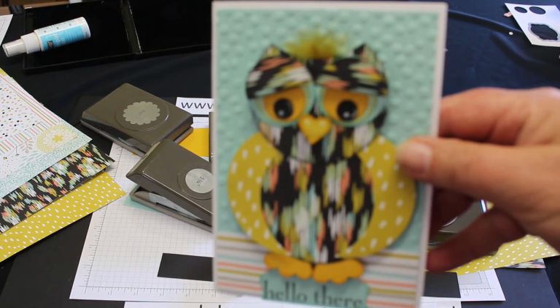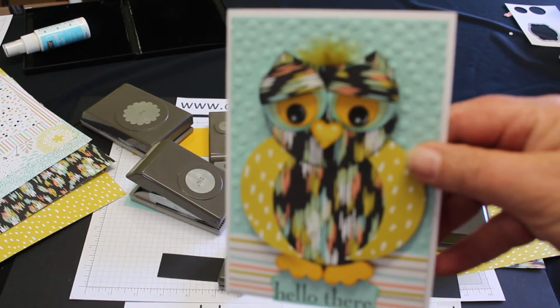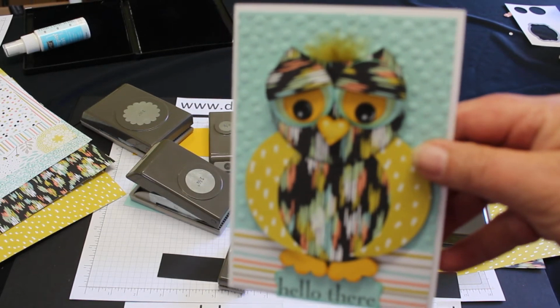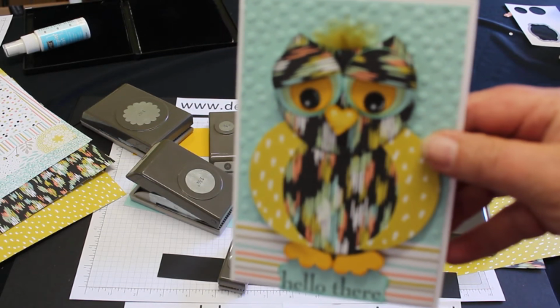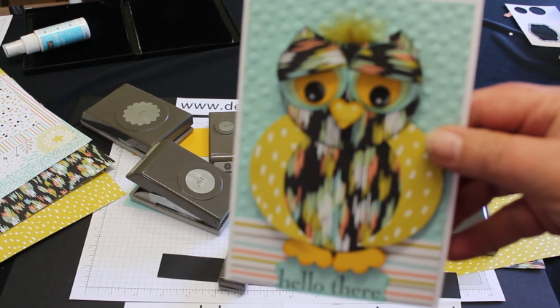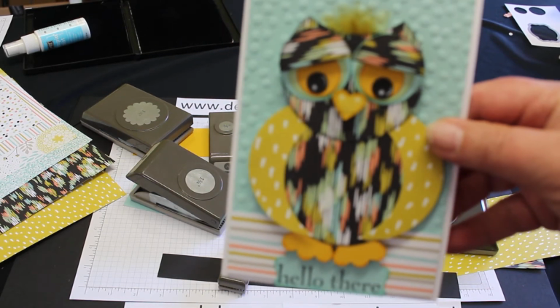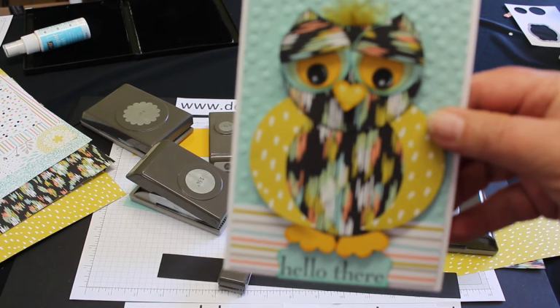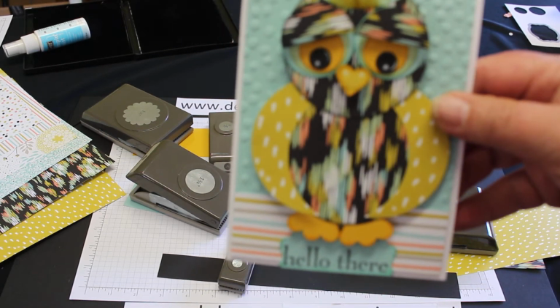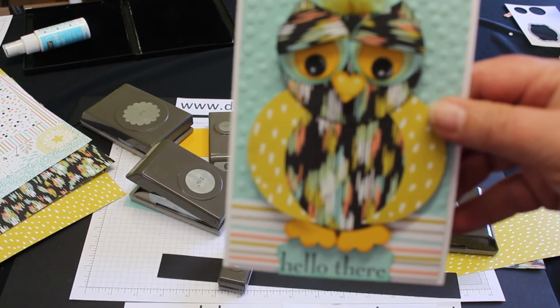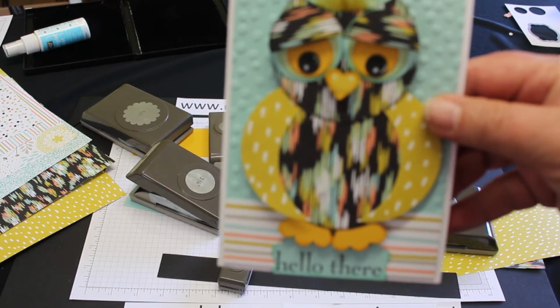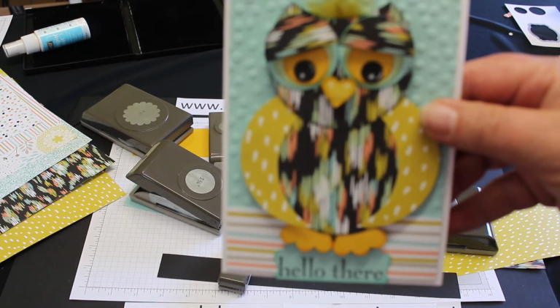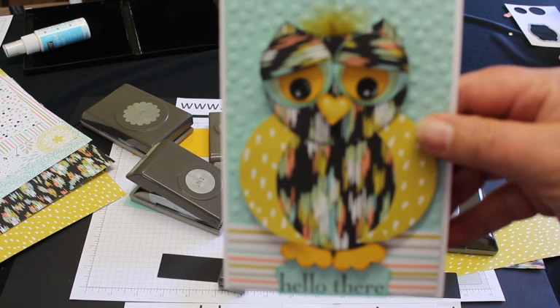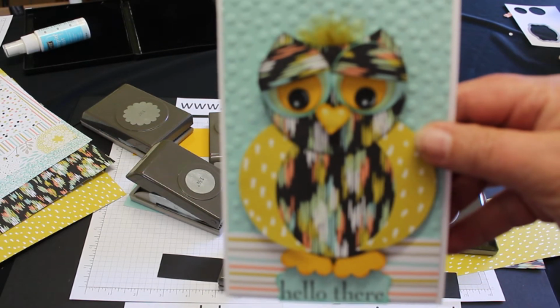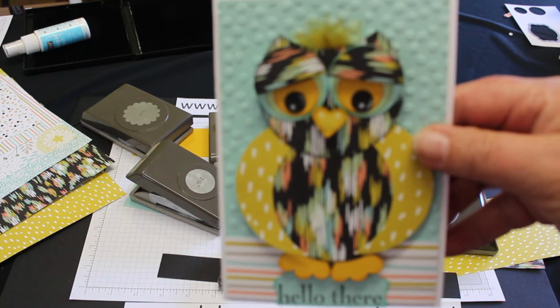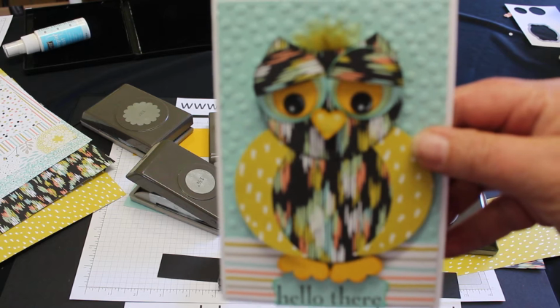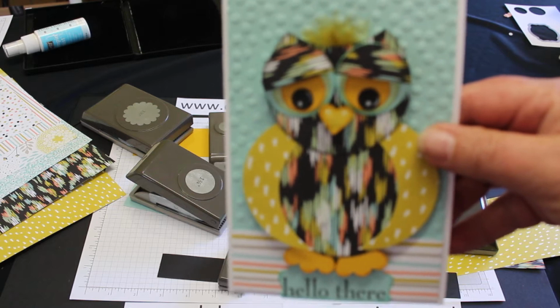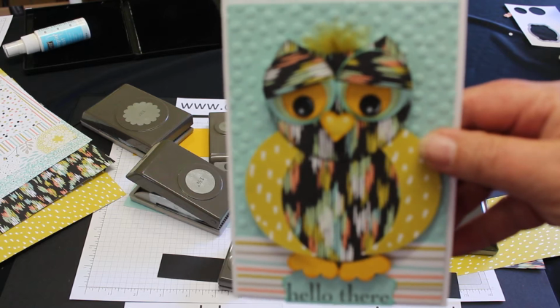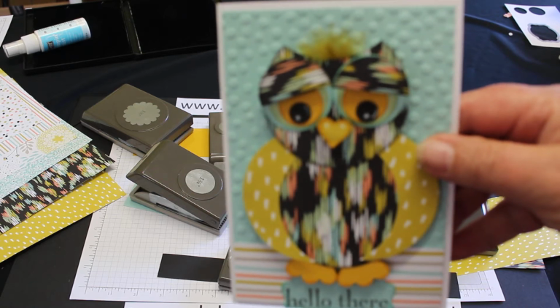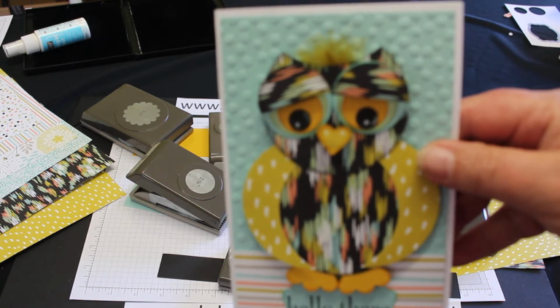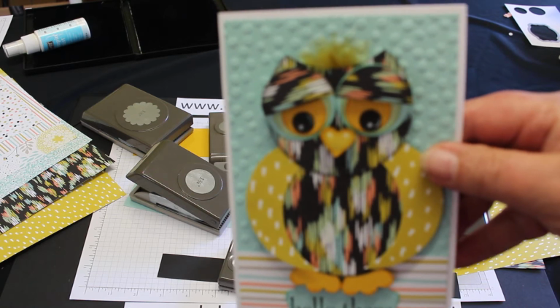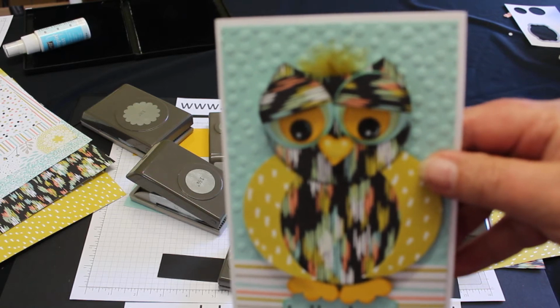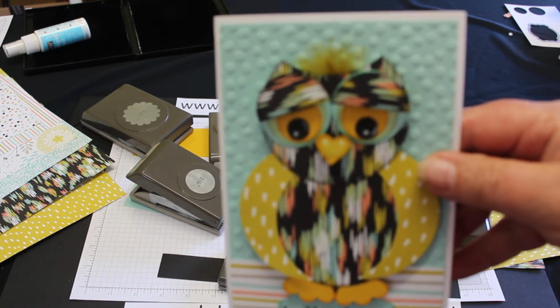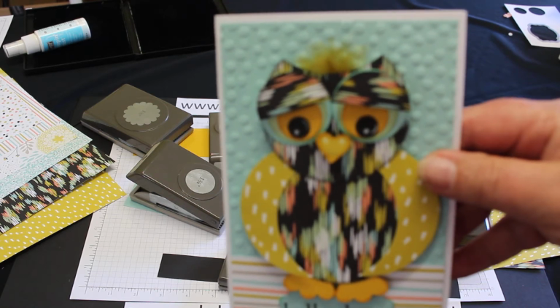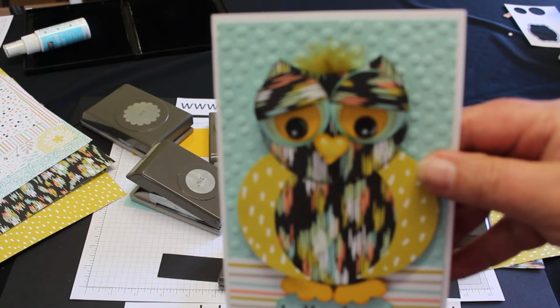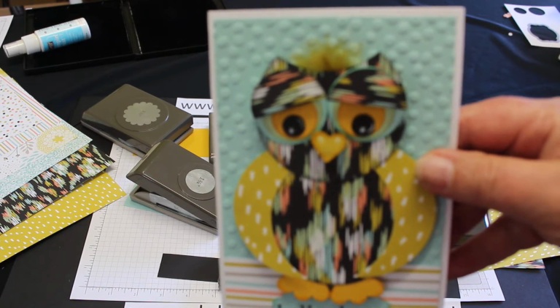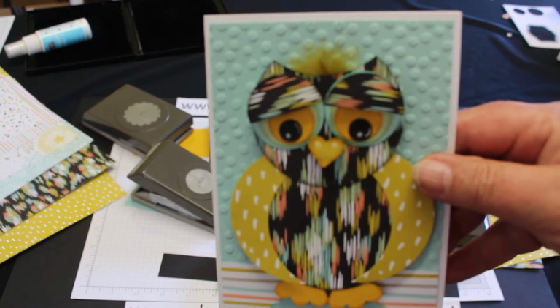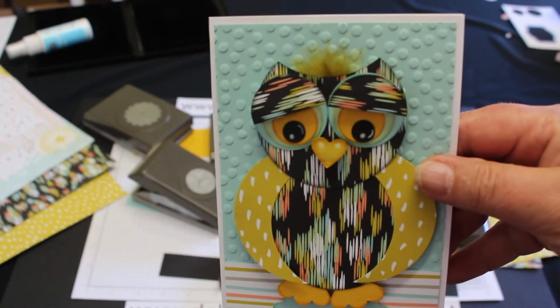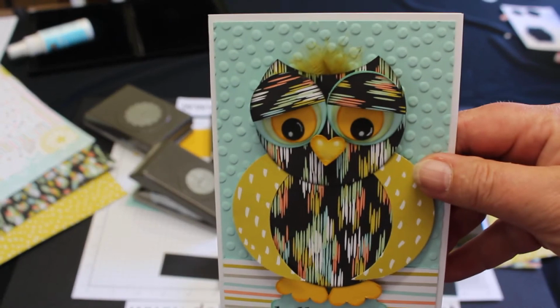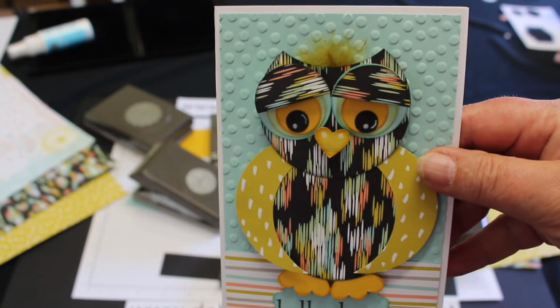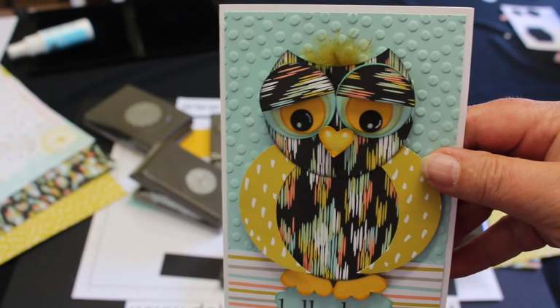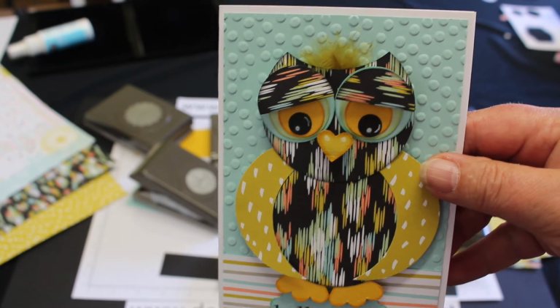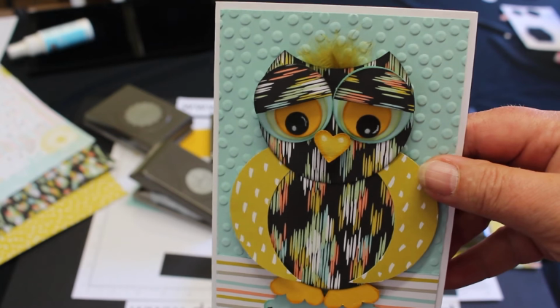Hi there, I'm Deb Raymer, a demonstrator from Melbourne in Australia, and I'd just like to show you how to make this cute little owl with Stampin' Up punches.